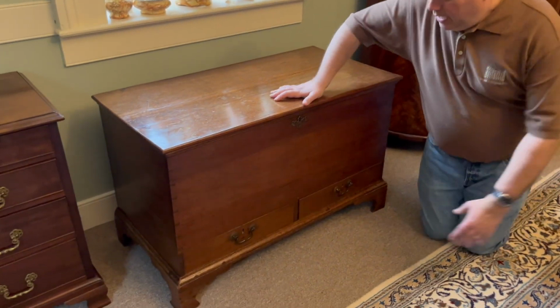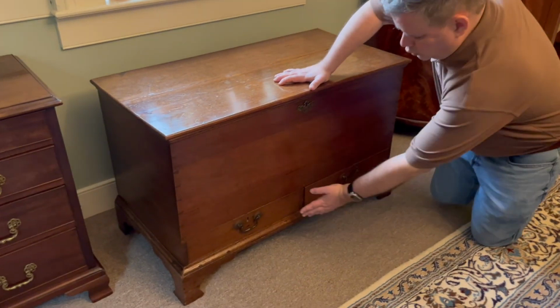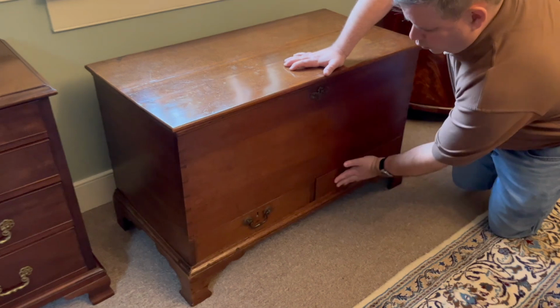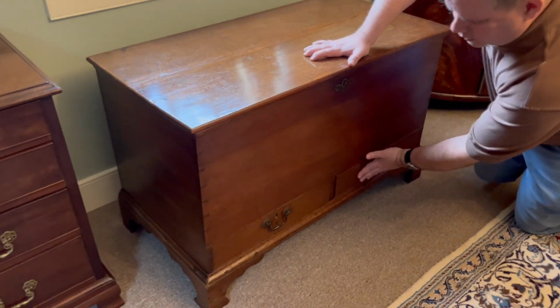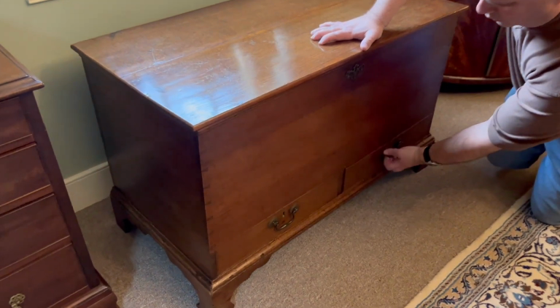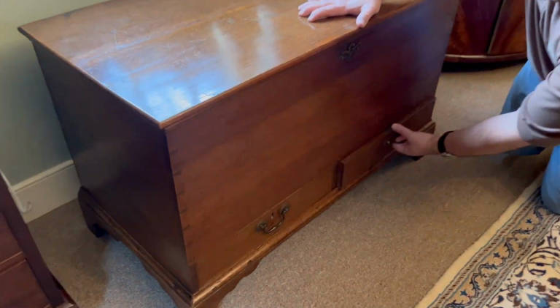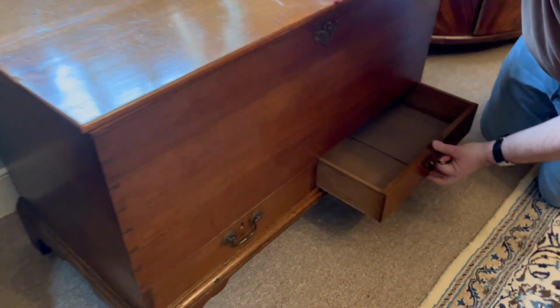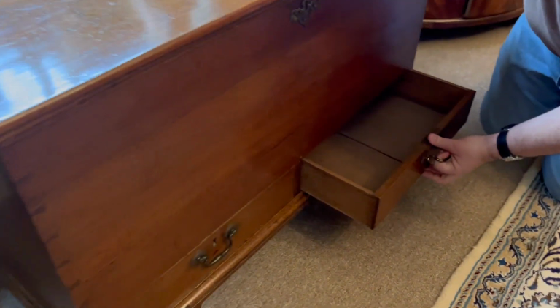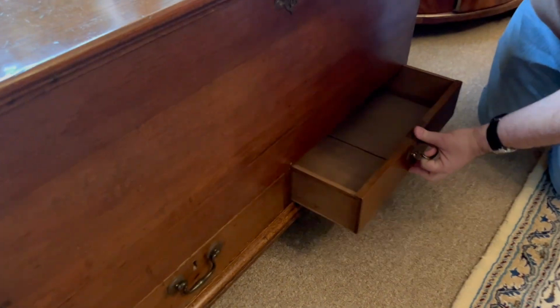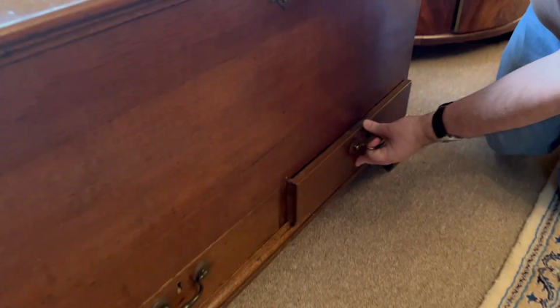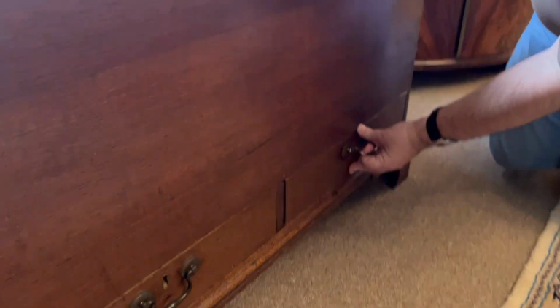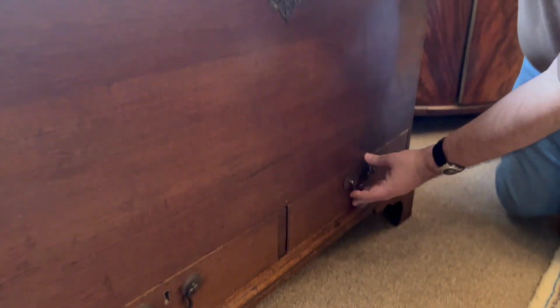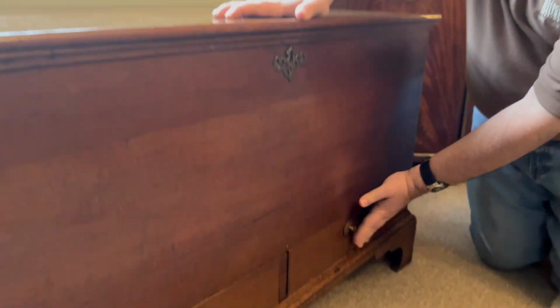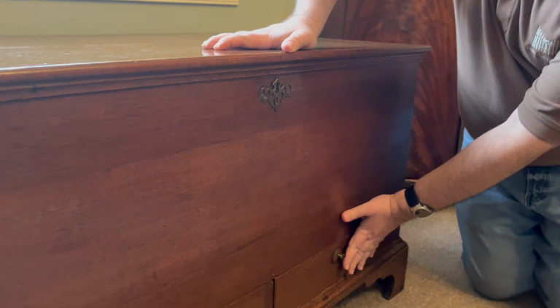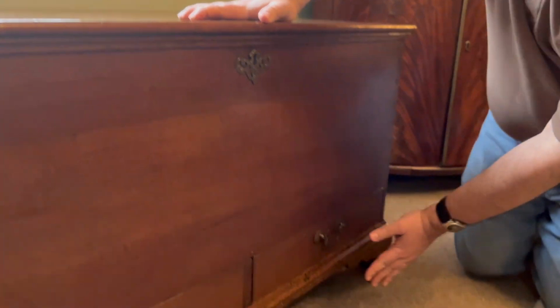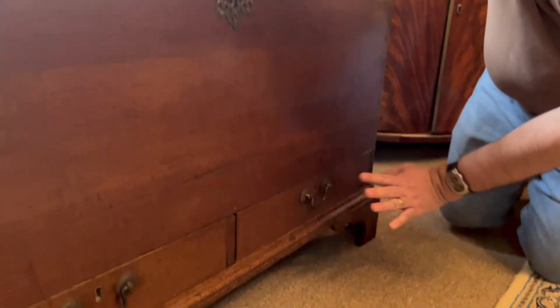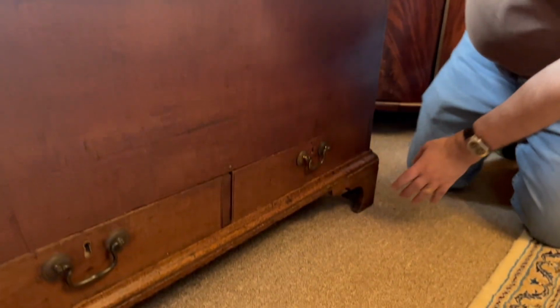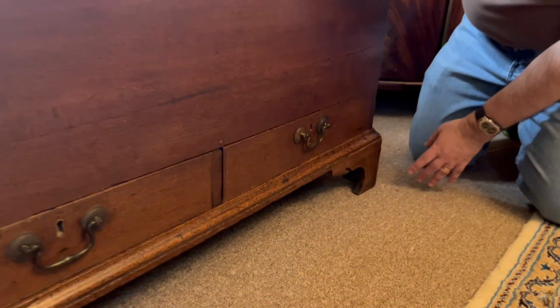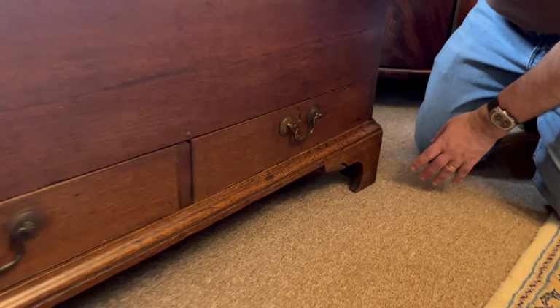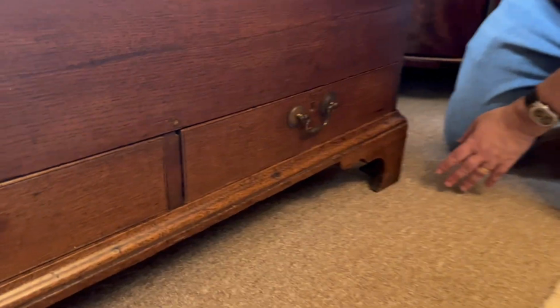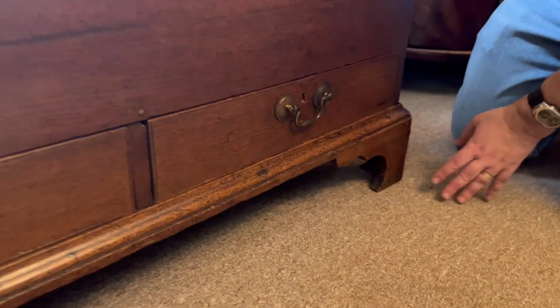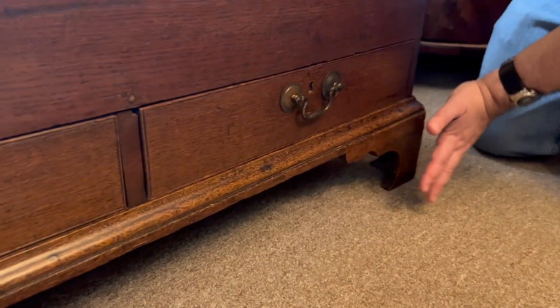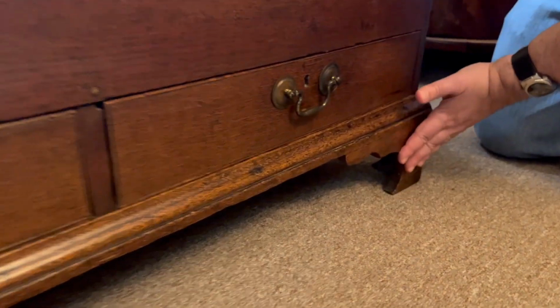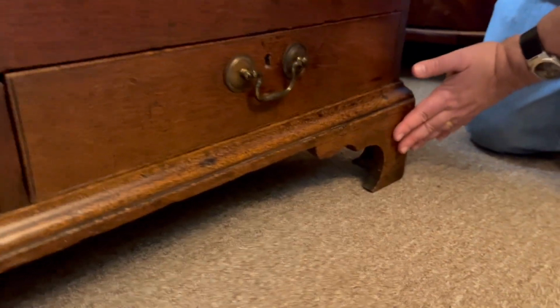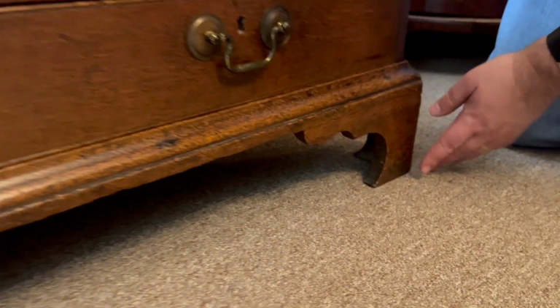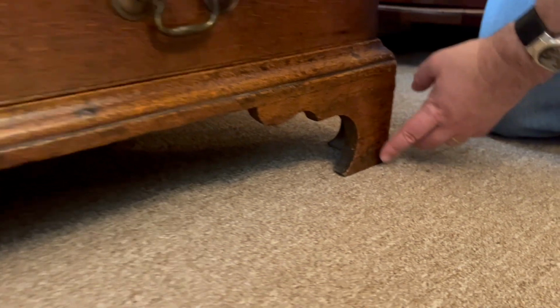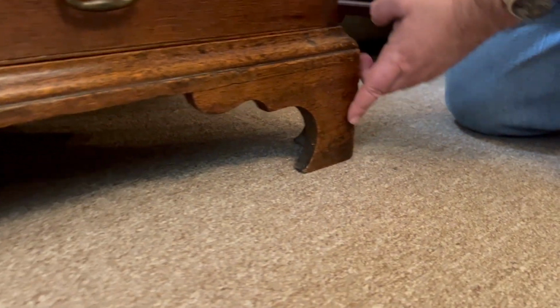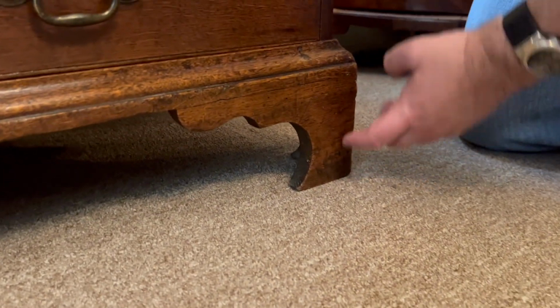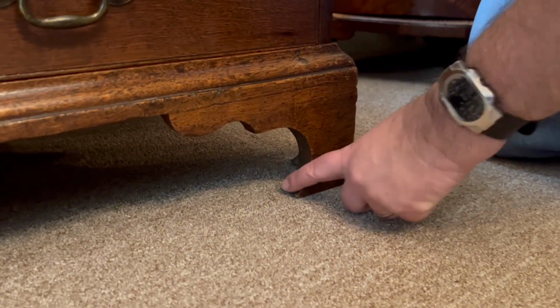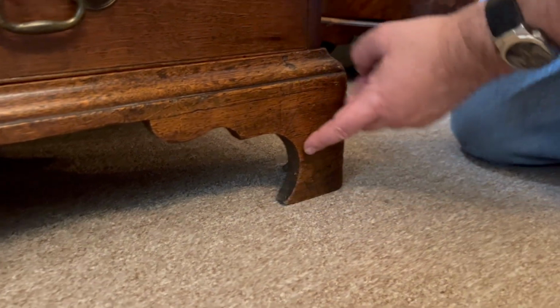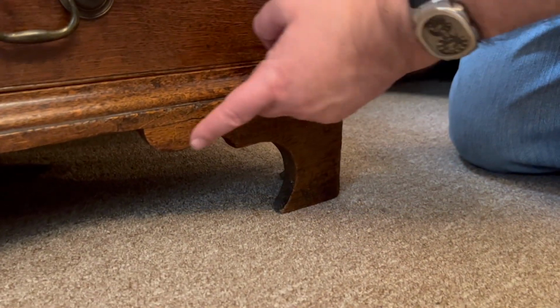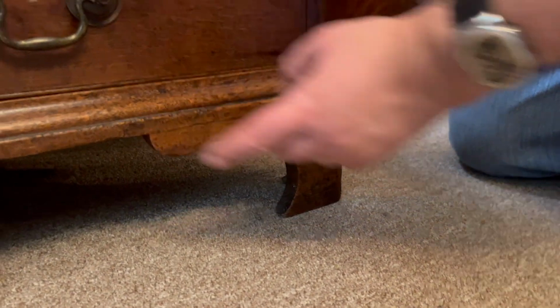It has two drawers, which is wonderful, and they're in great working condition. The drawer pulls are replaced, but they're accurate for the style and period. The feet are original, and they have wonderful bracket feet, just really nice shape to it.